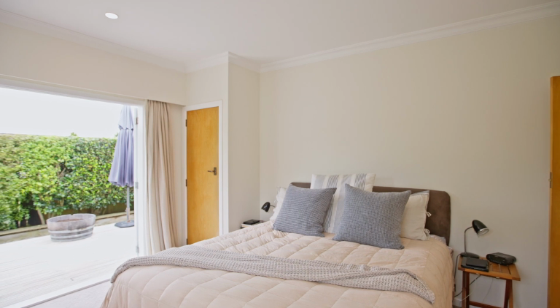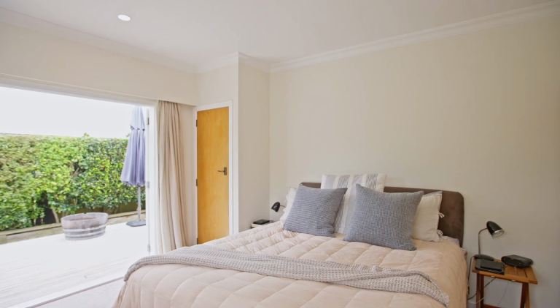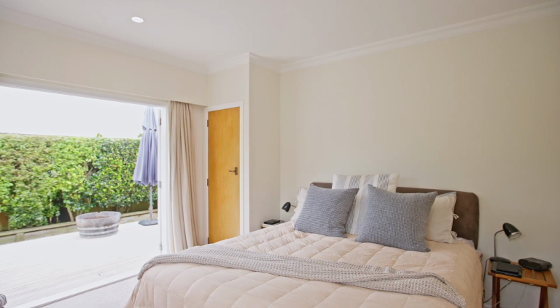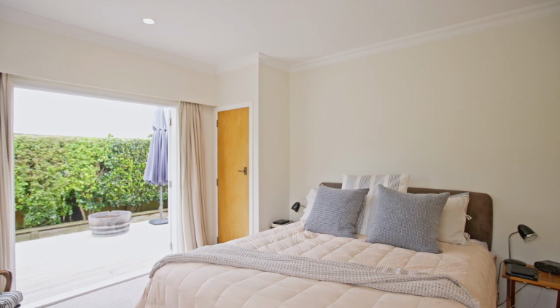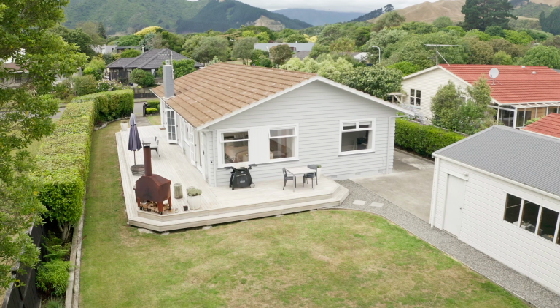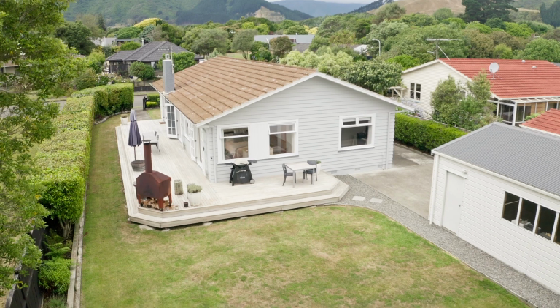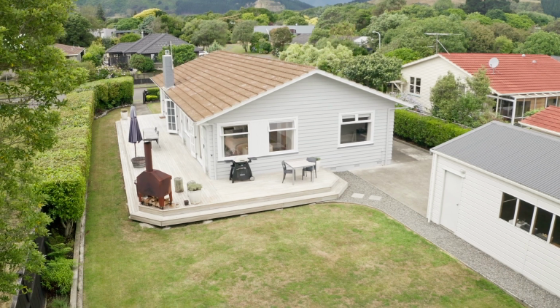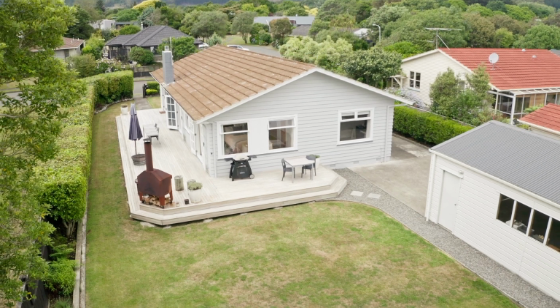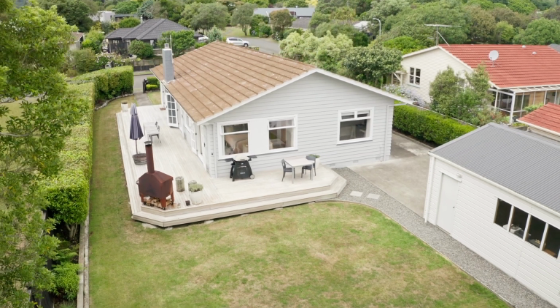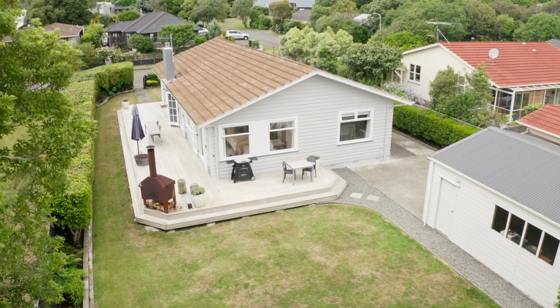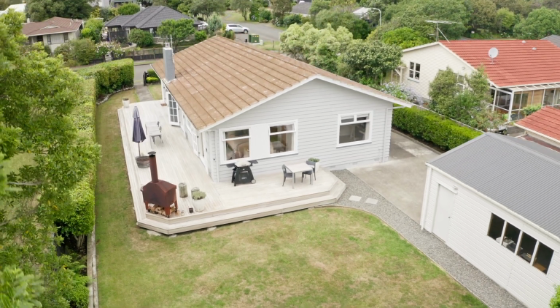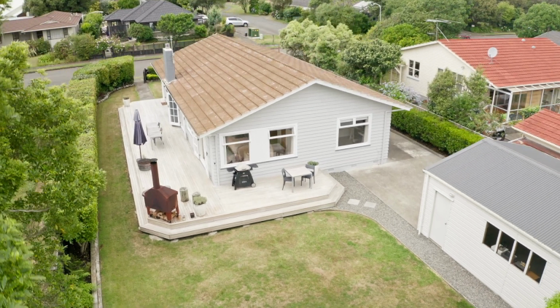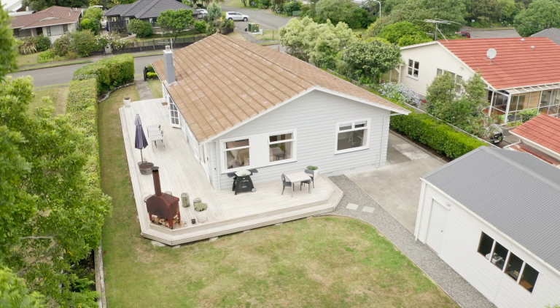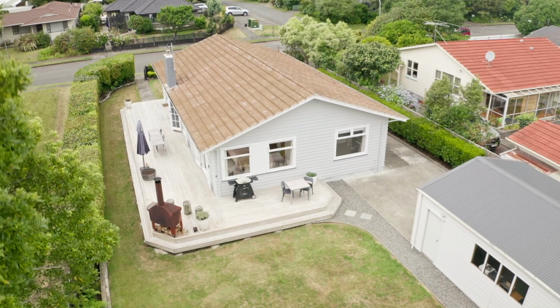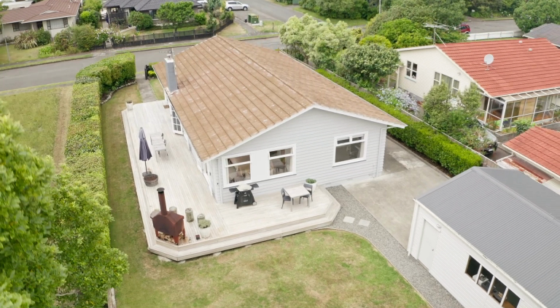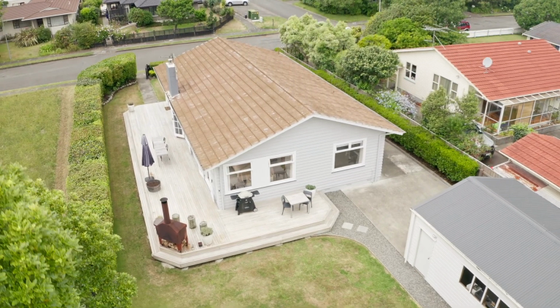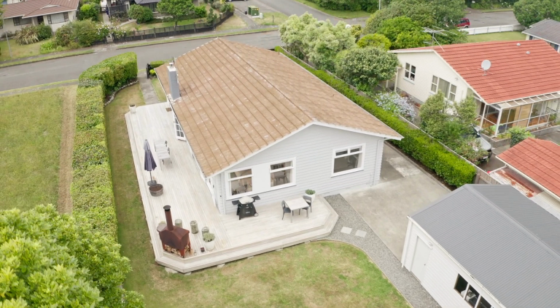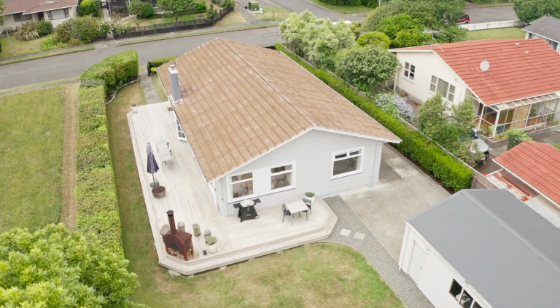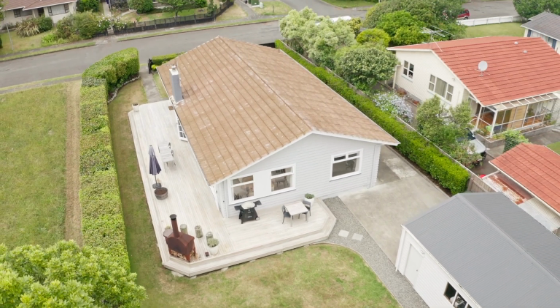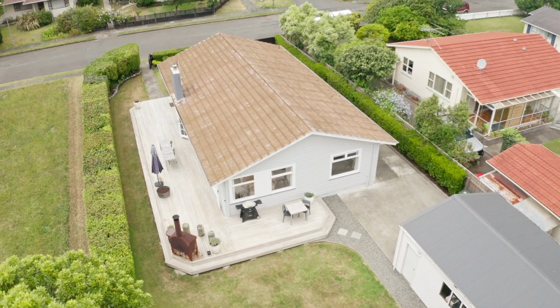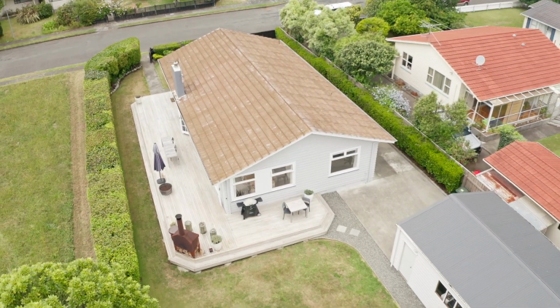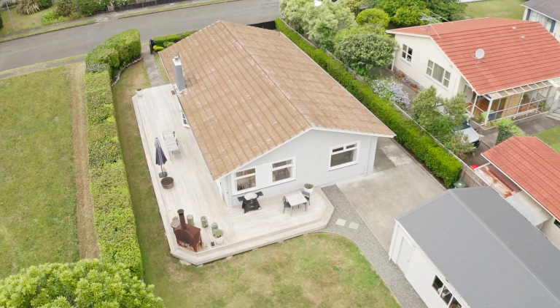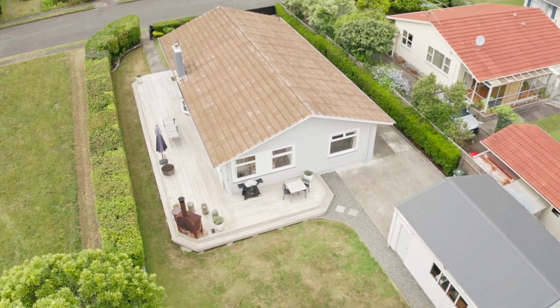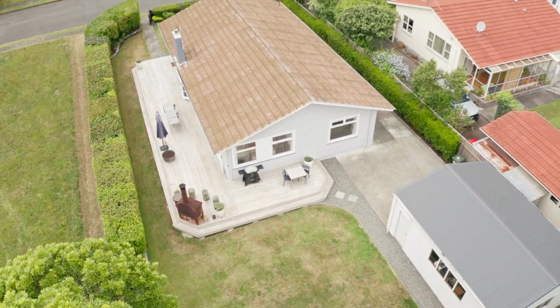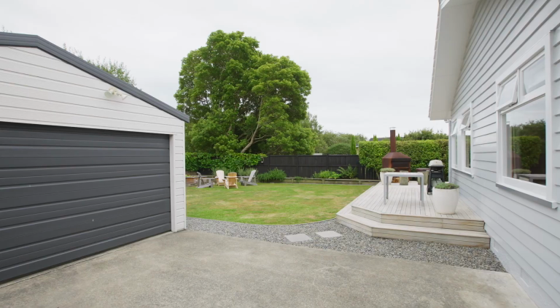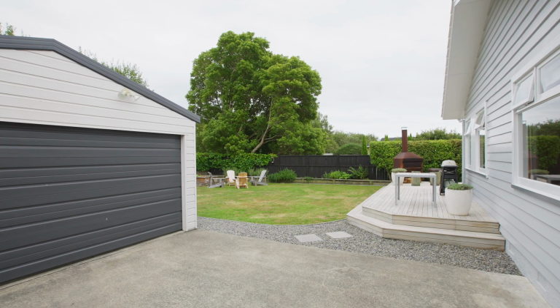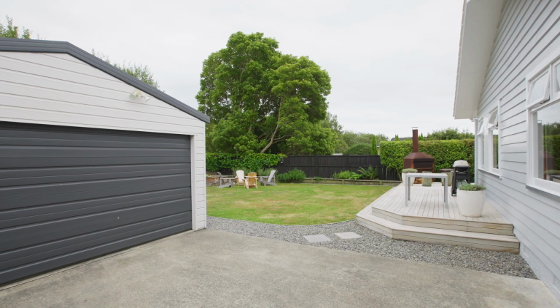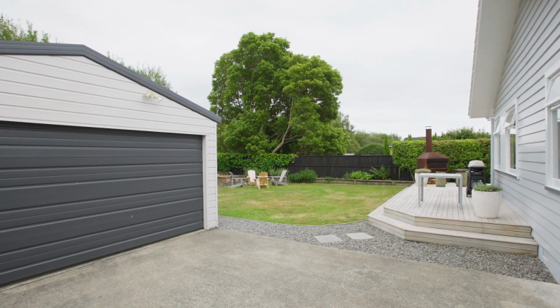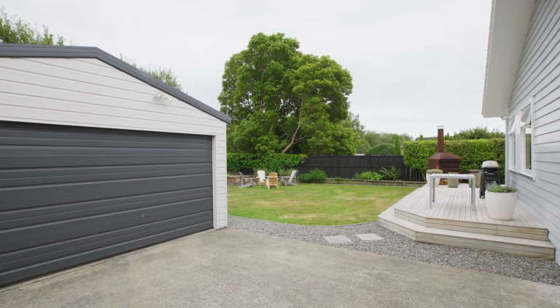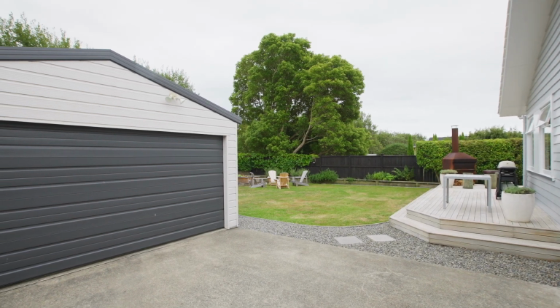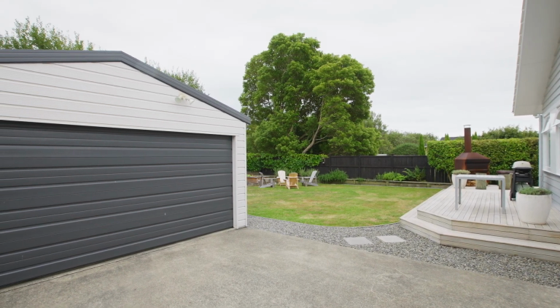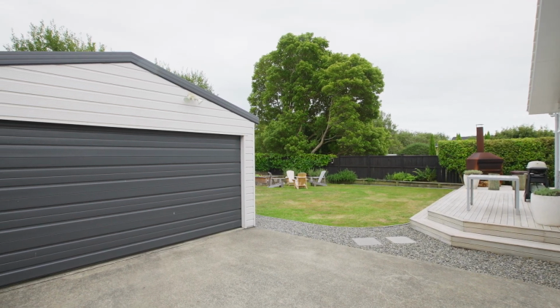The whole plot is as smooth and green as a snooker table, with lots of lawn, privacy from the wrap-around hedges and trees, plus a double garage with plenty of storage space for tools, toys and trucks.